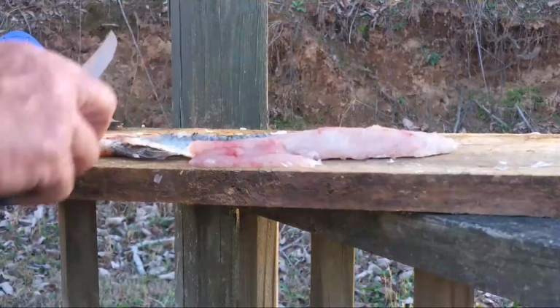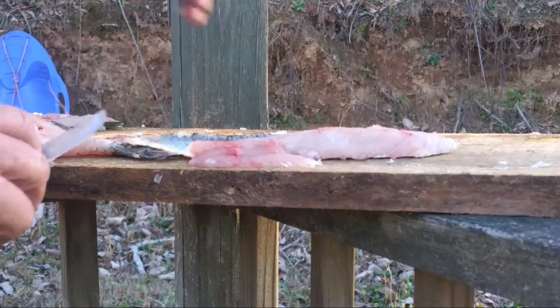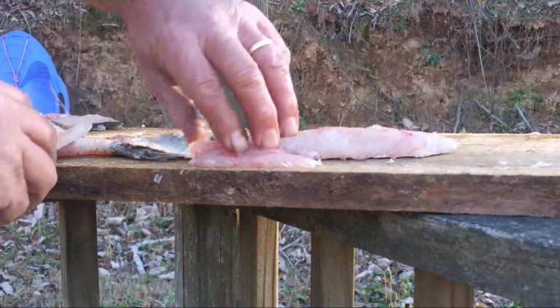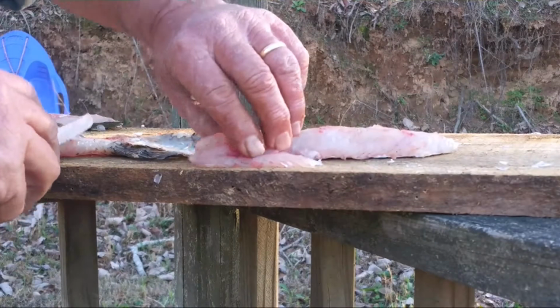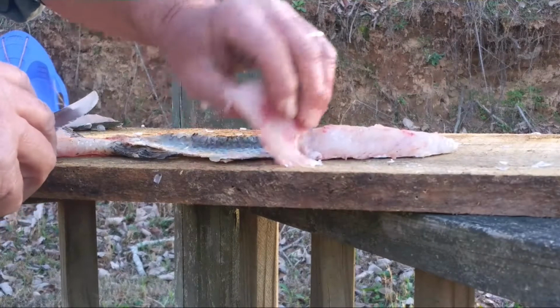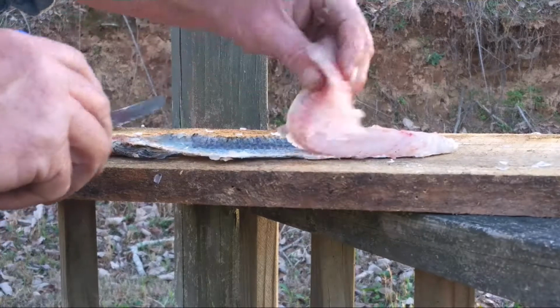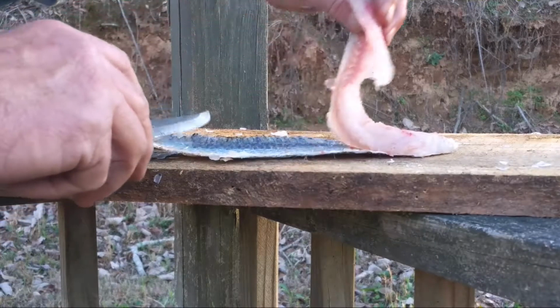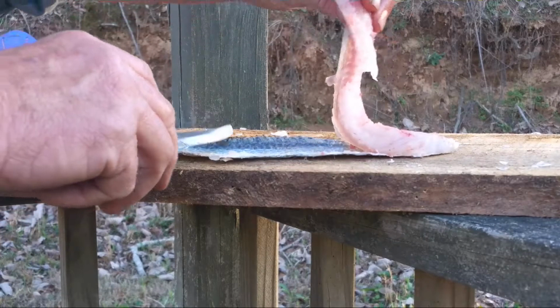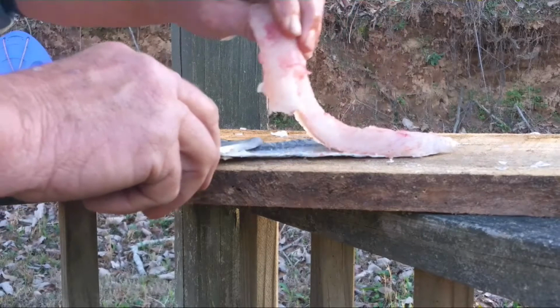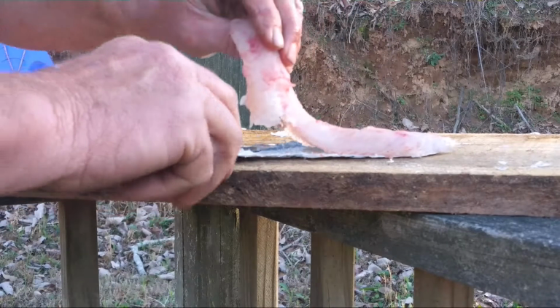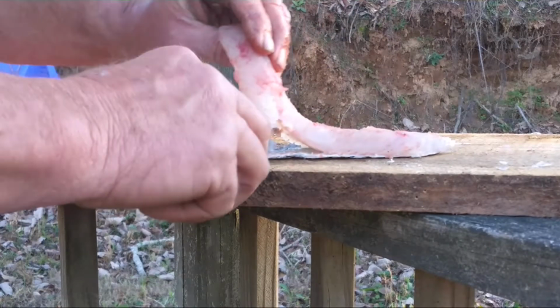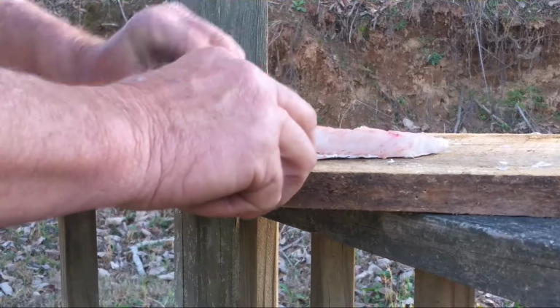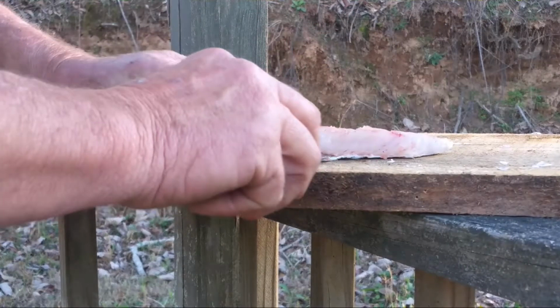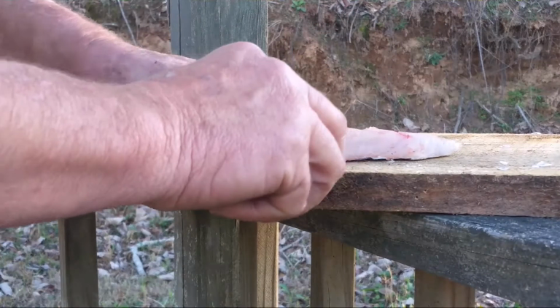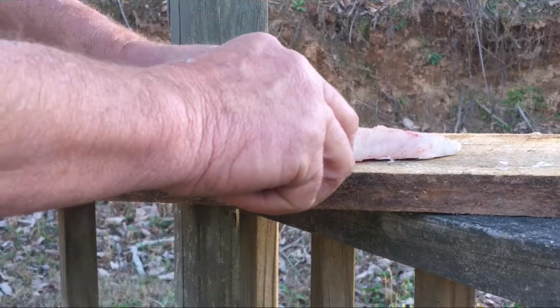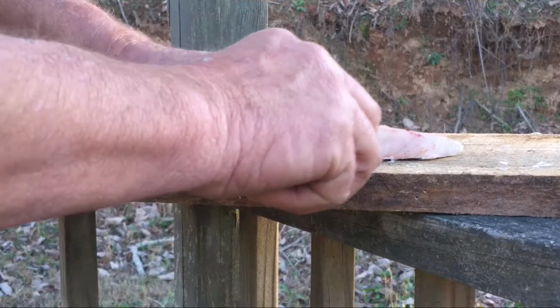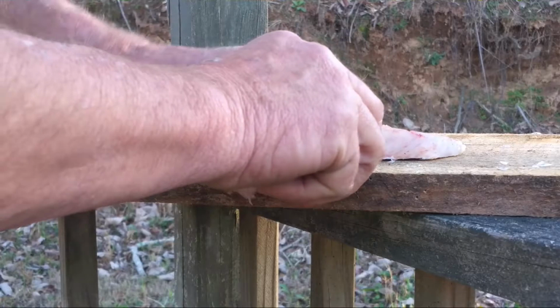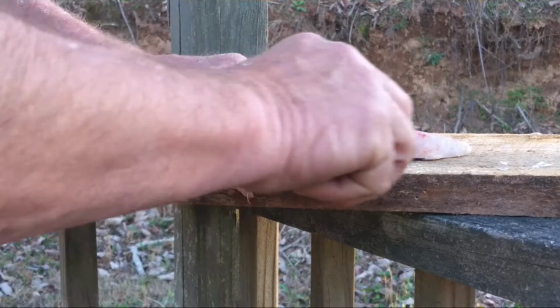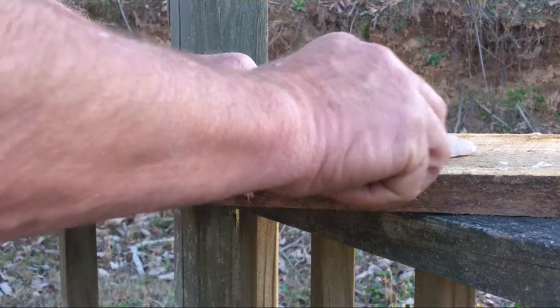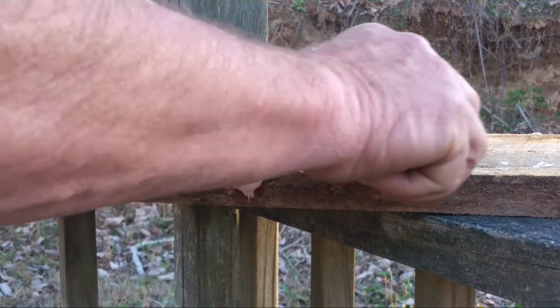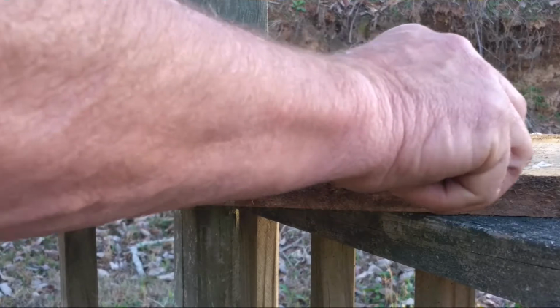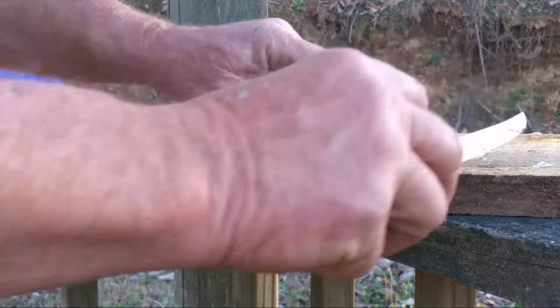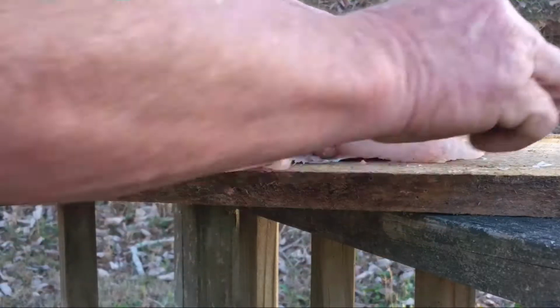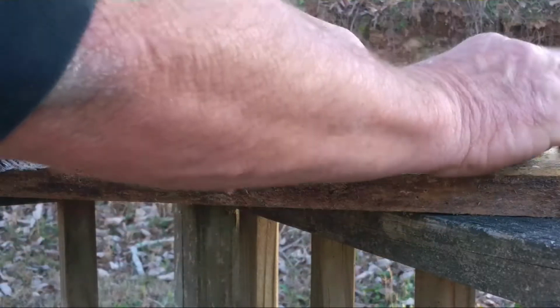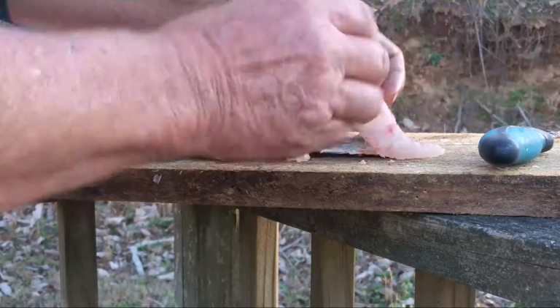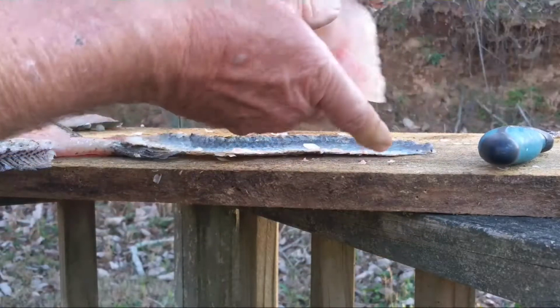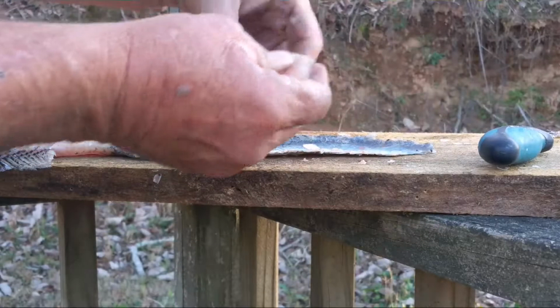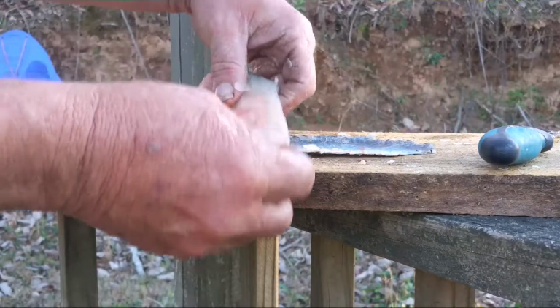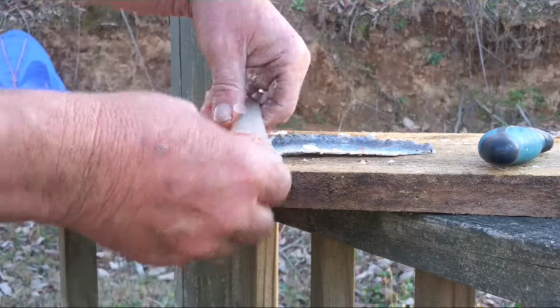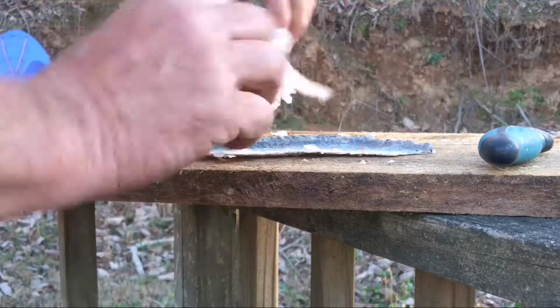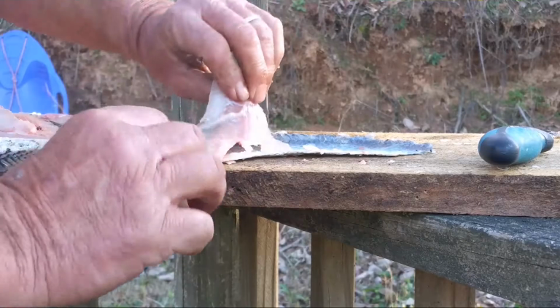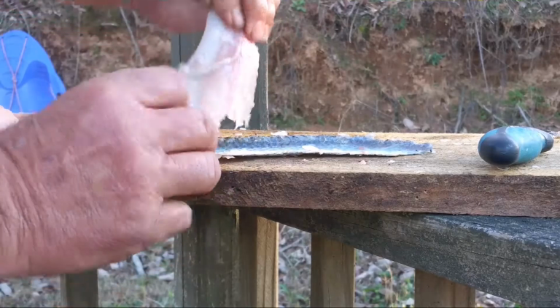The video and the phone went off, but I'm going to piece this together. Once again, you're going right back down through there to the scale. Perfect fillet.